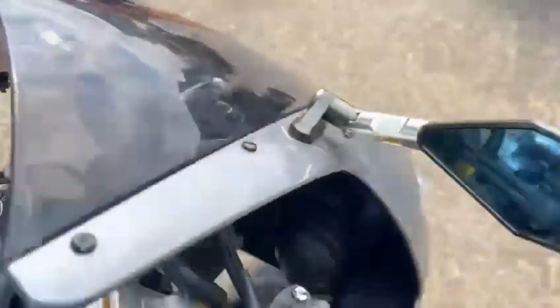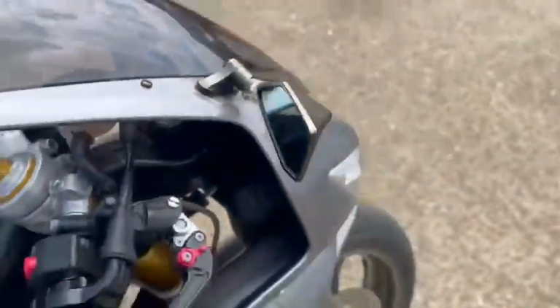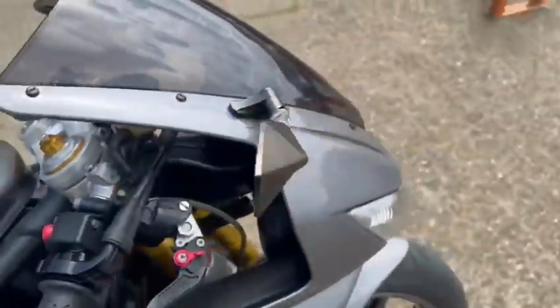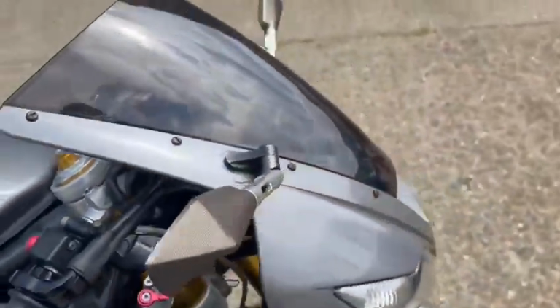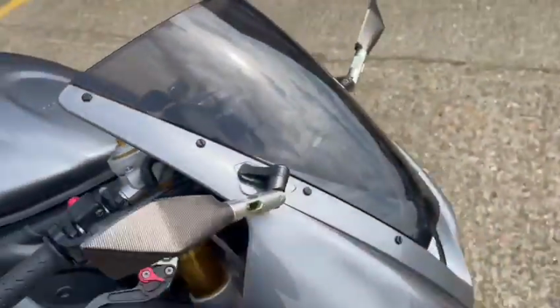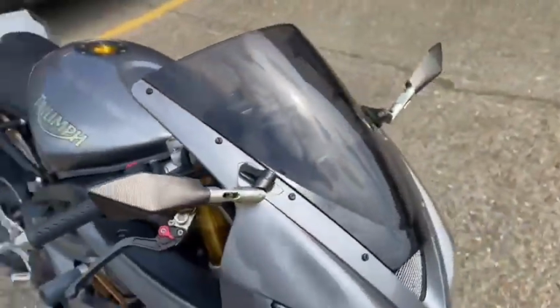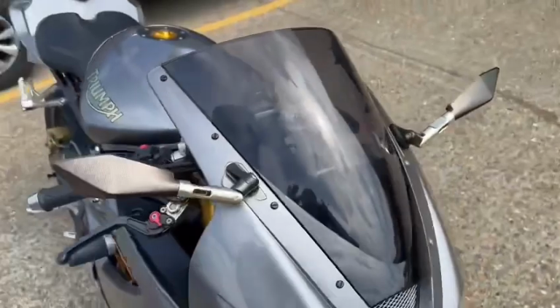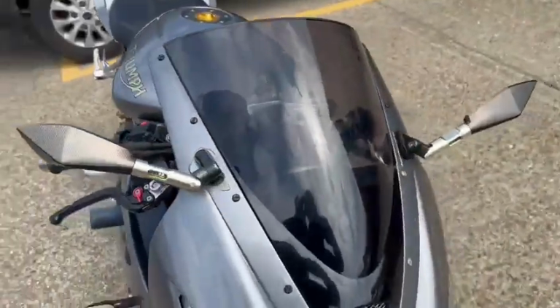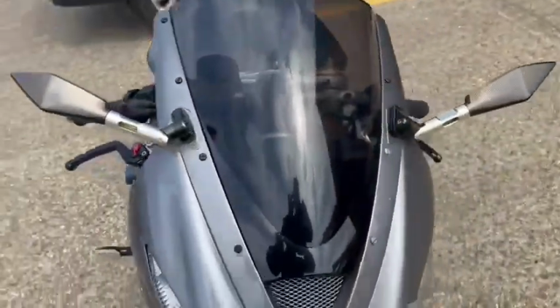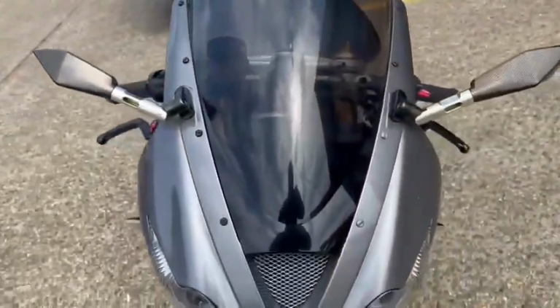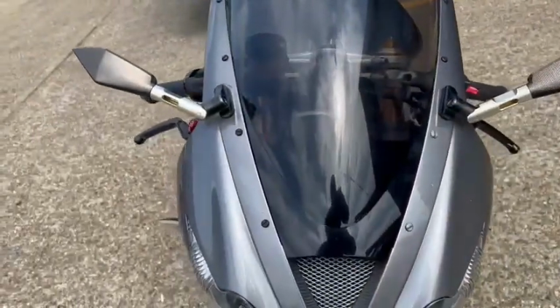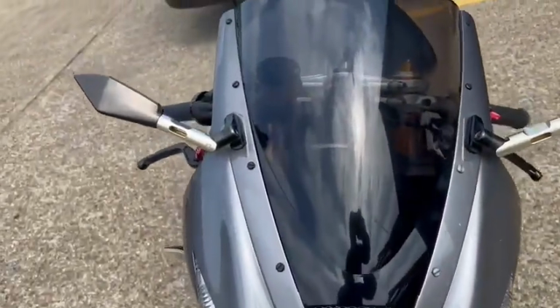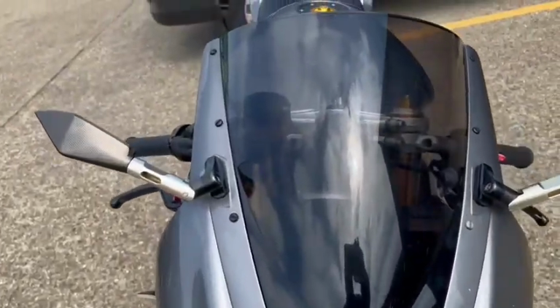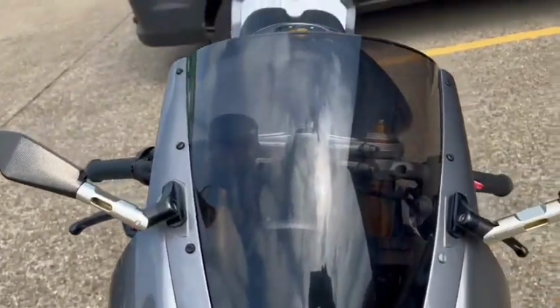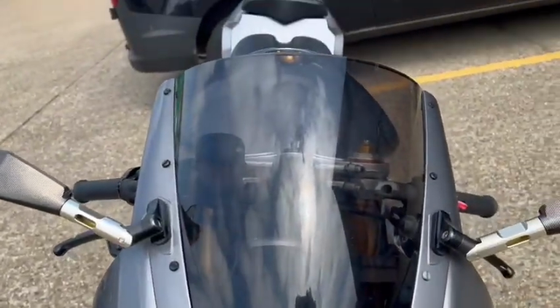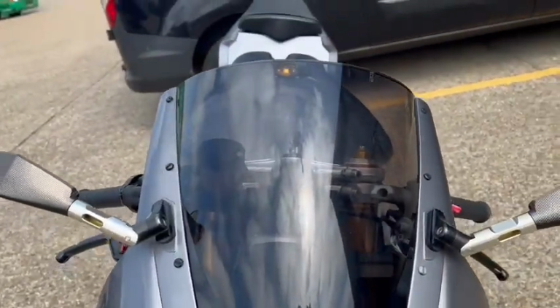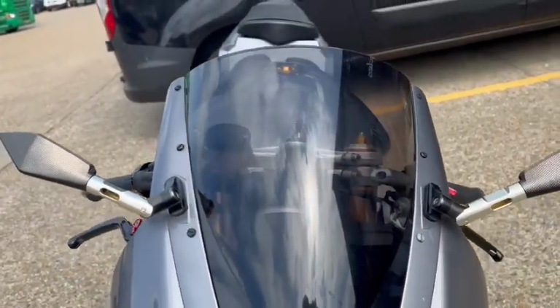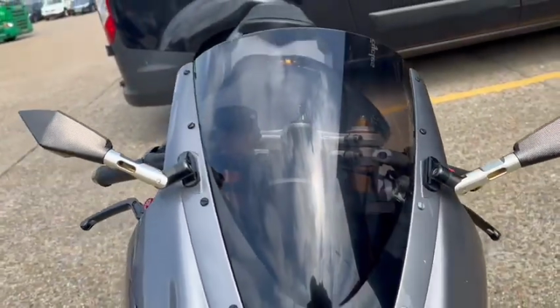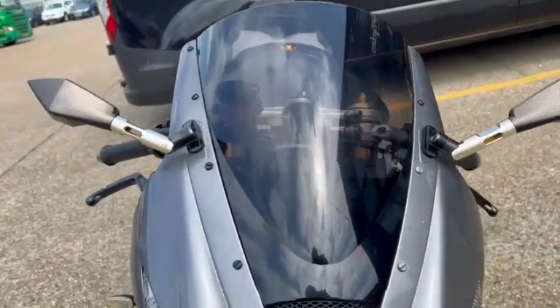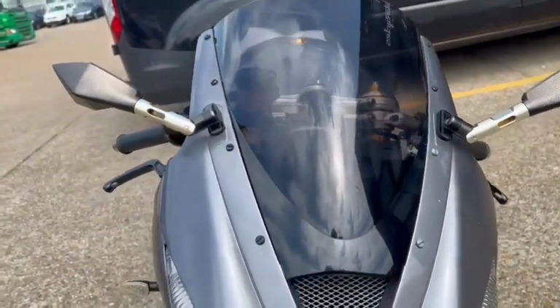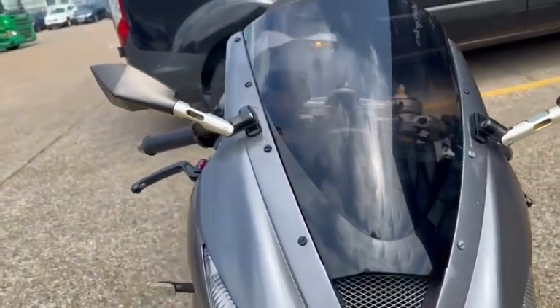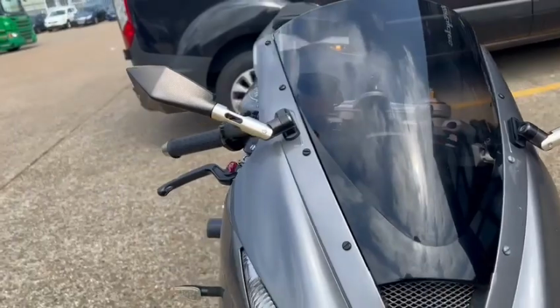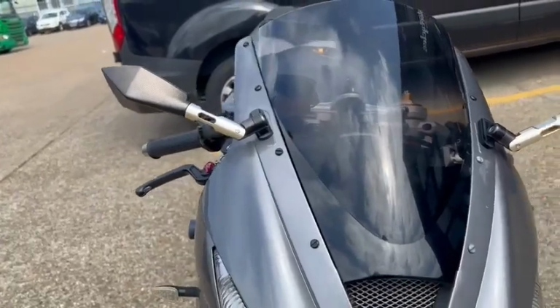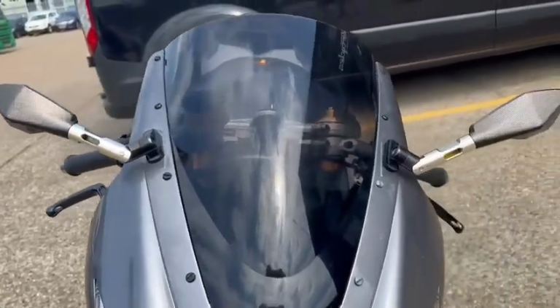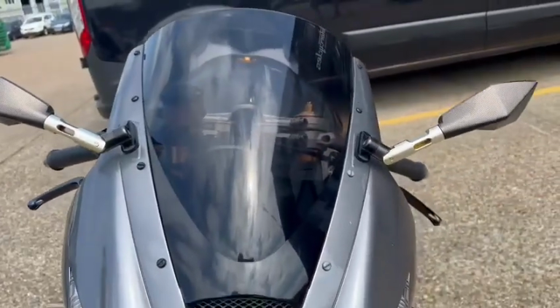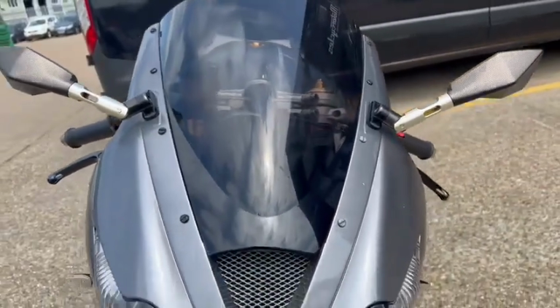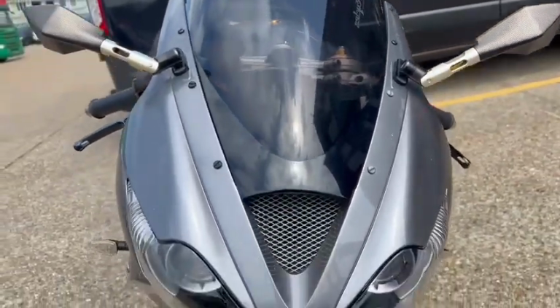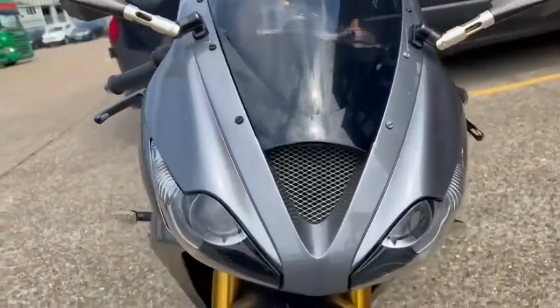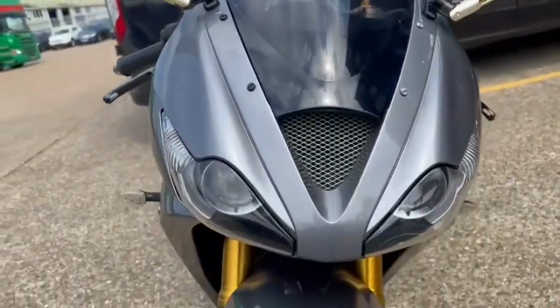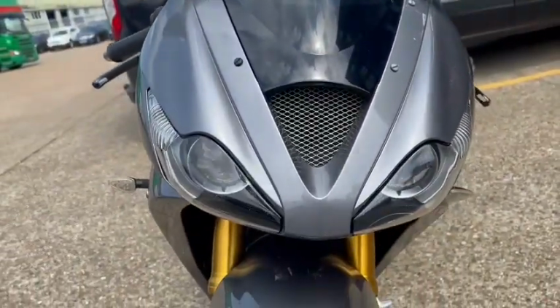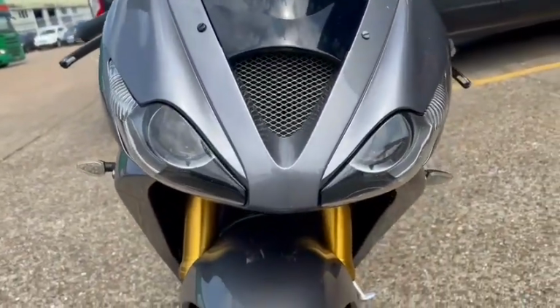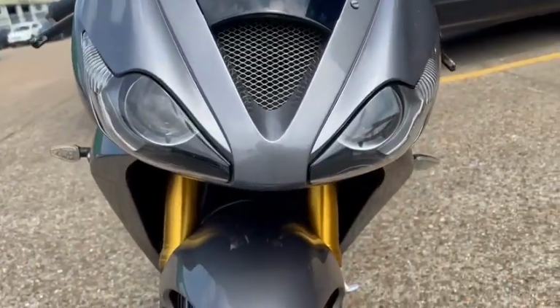Nice tinted screen on the front. It's got aftermarket mirrors. It's in nice condition.